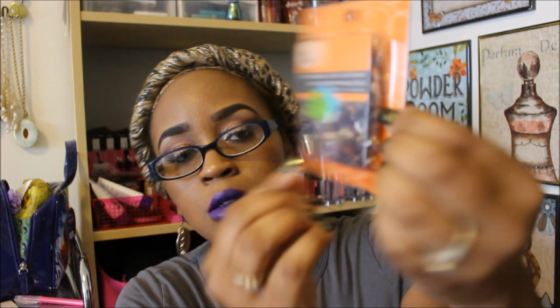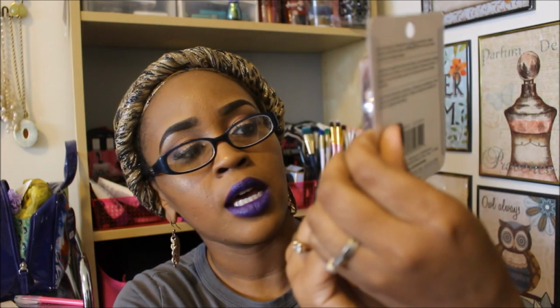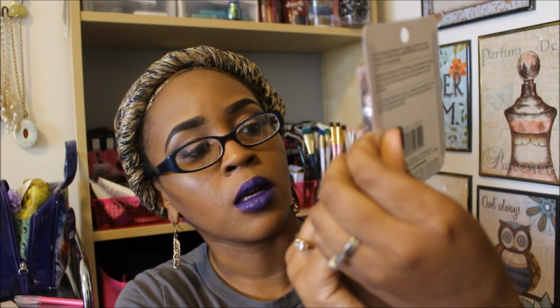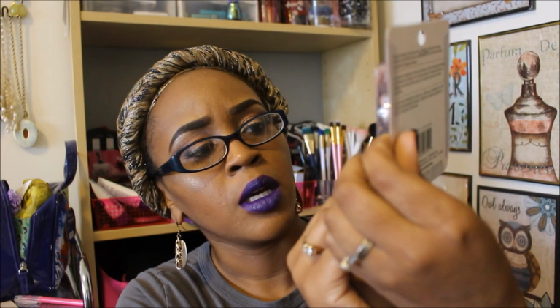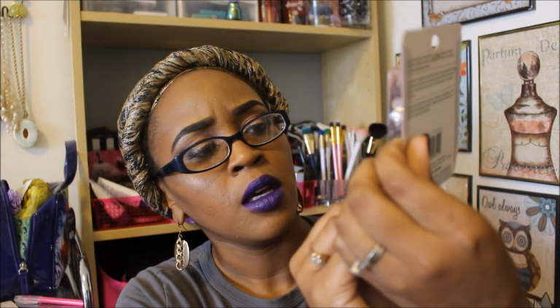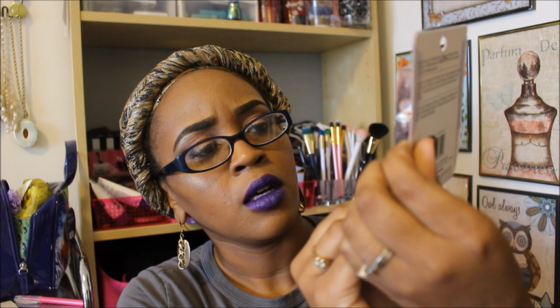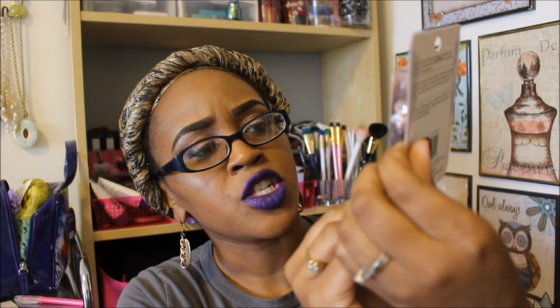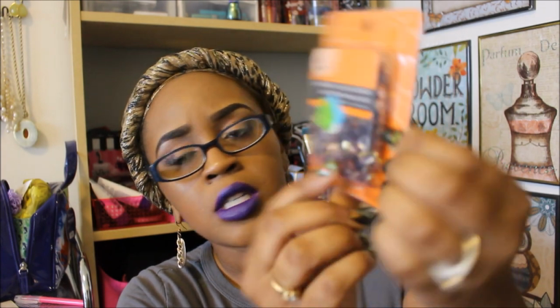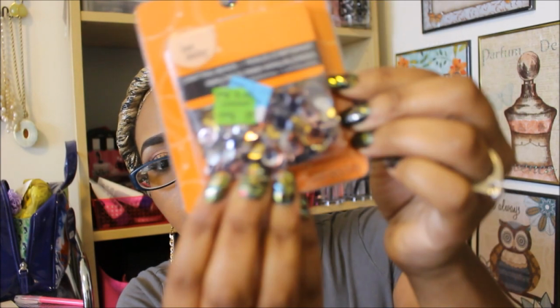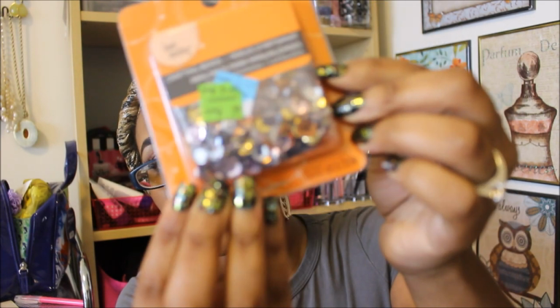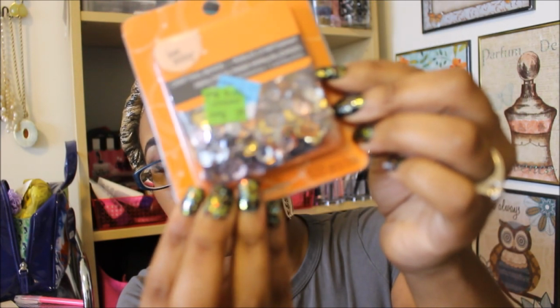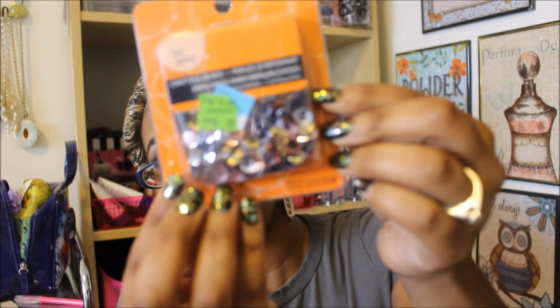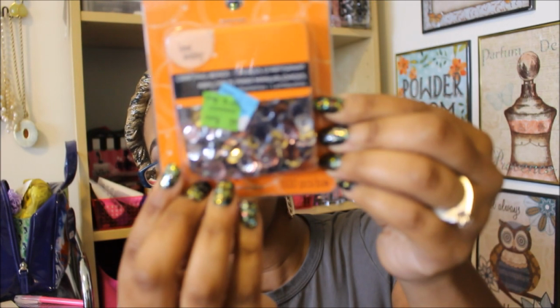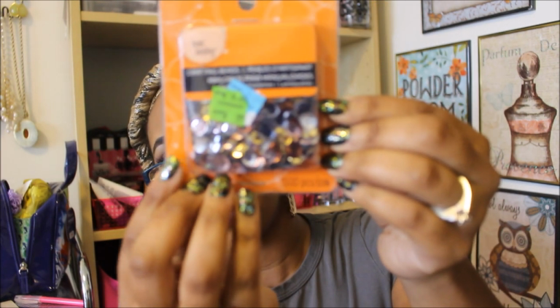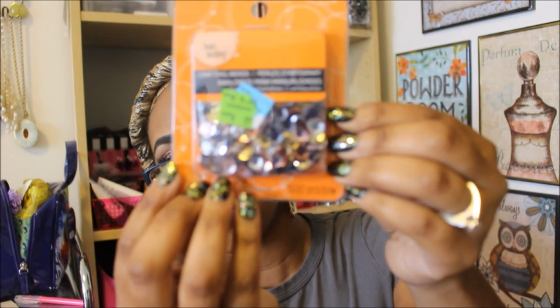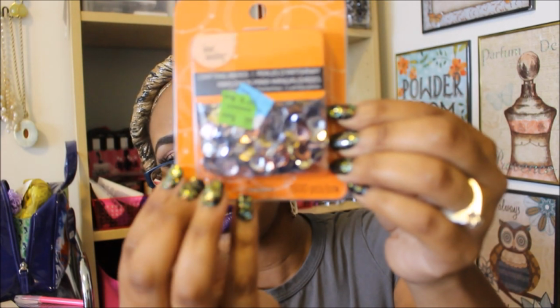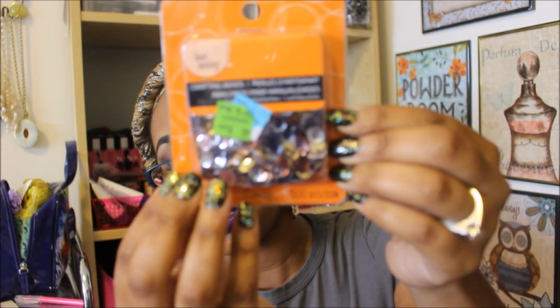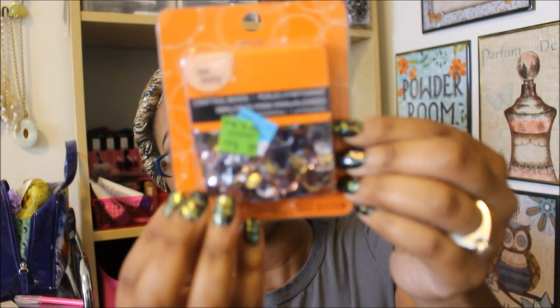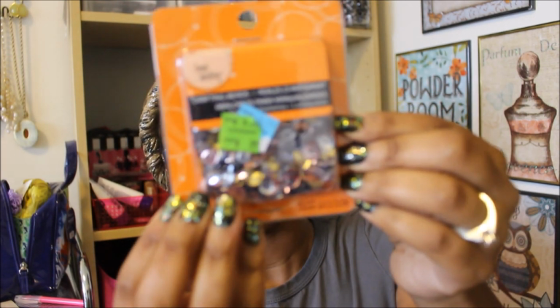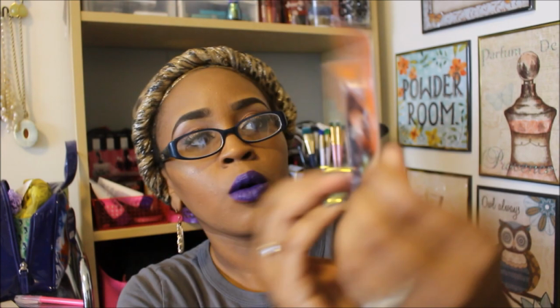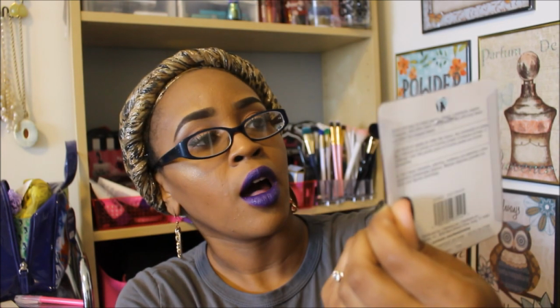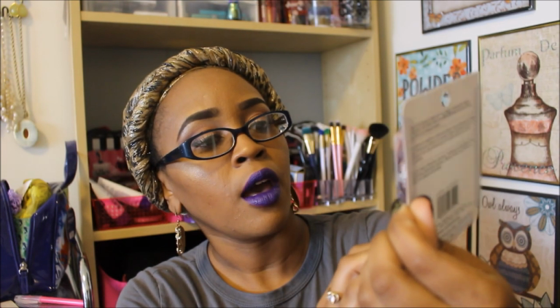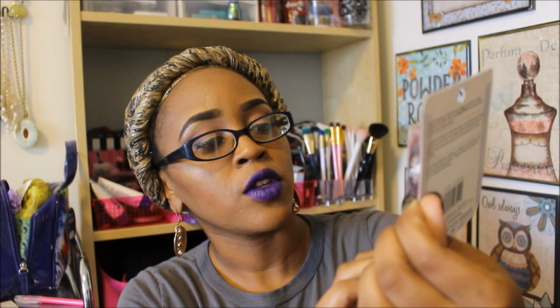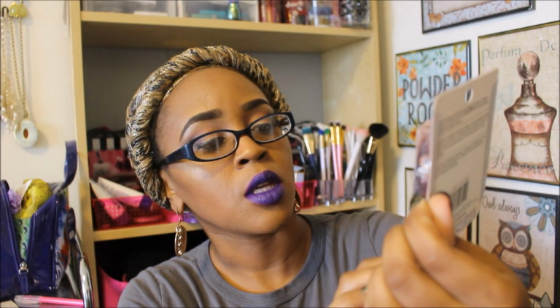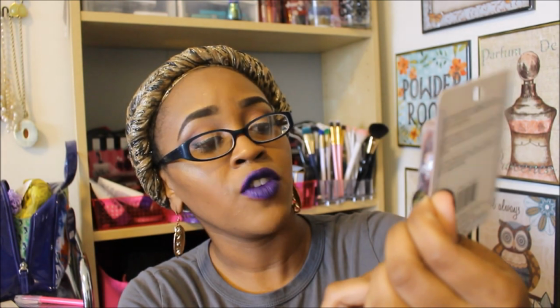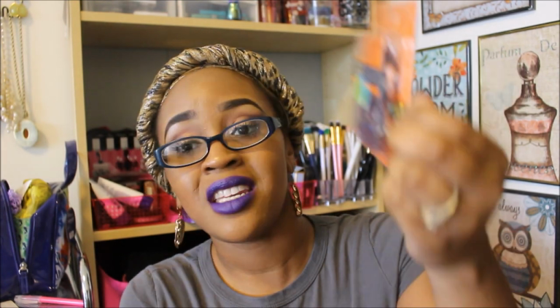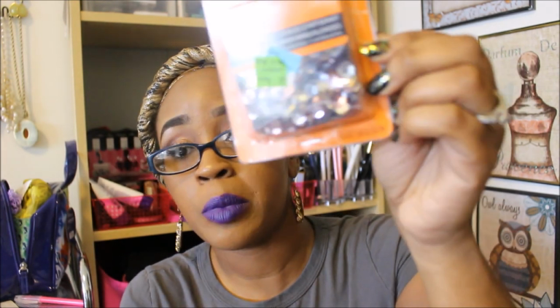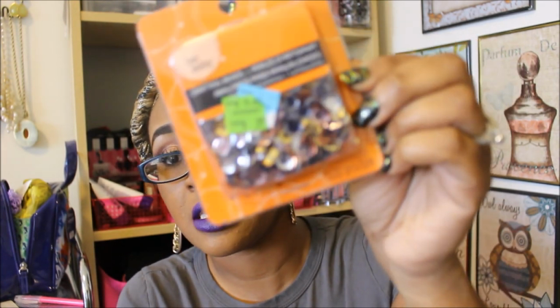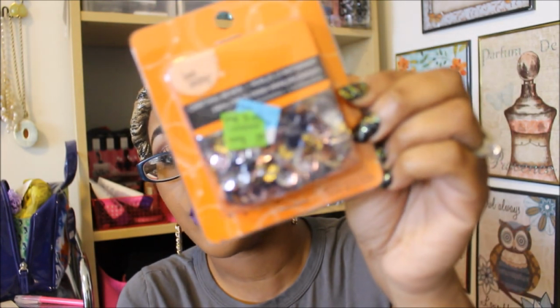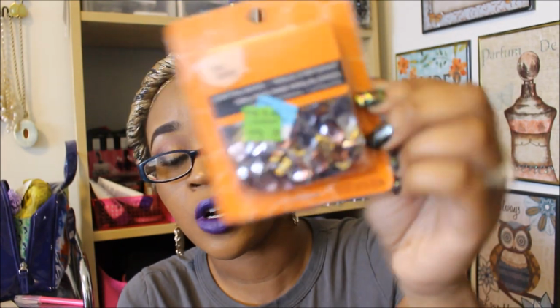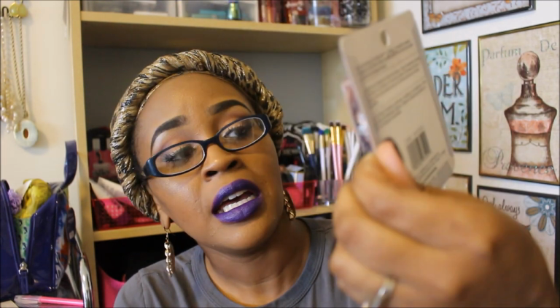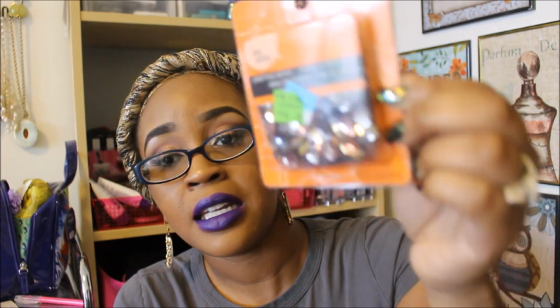I needed some more sequins. This was normally $3.29 and they clearanced it out for $0.99. It has some different color sequins in there — kind of like some natural color sequins. I thought 1,500 pieces for $0.99 was an awesome find.